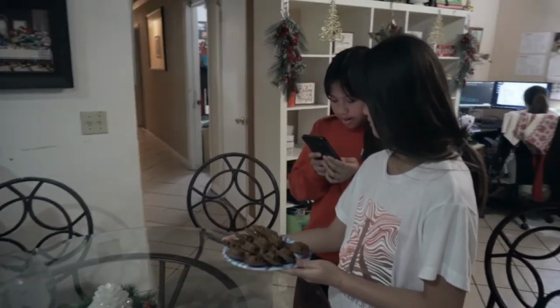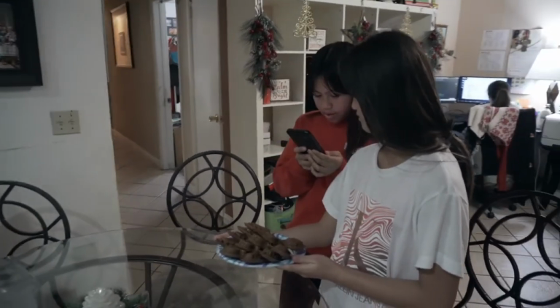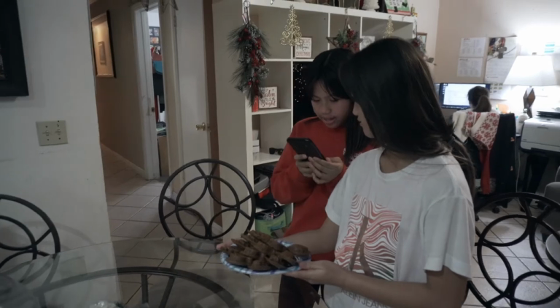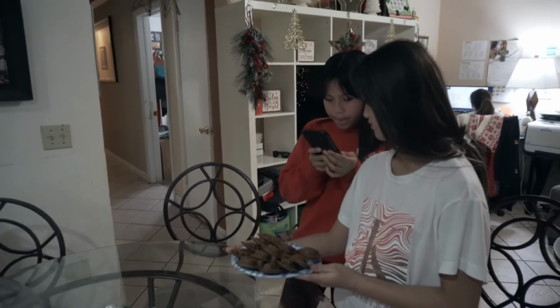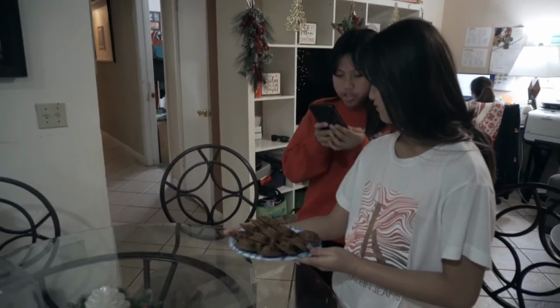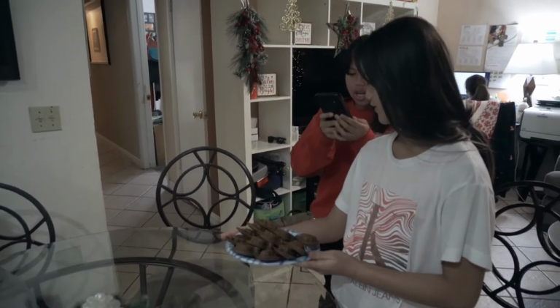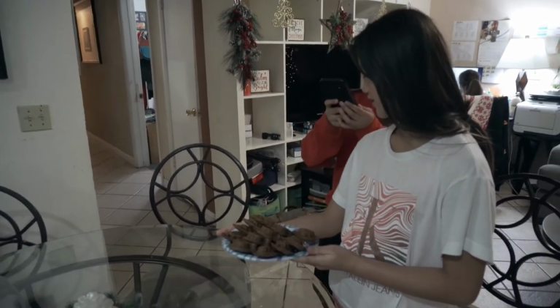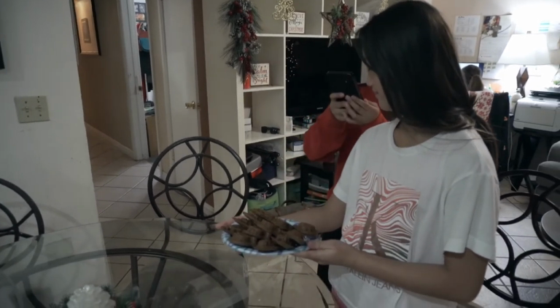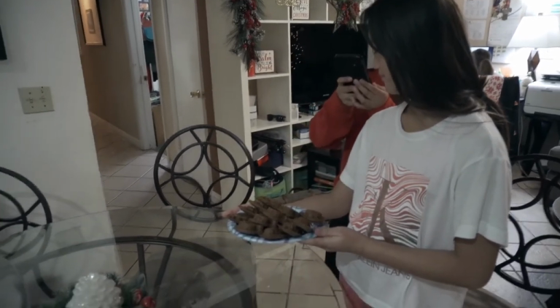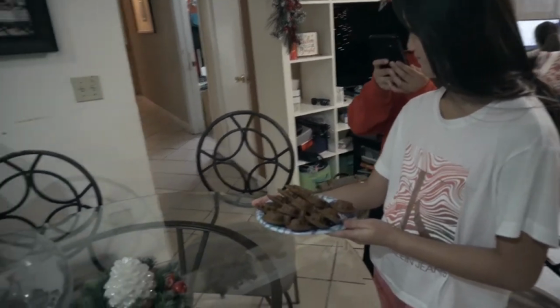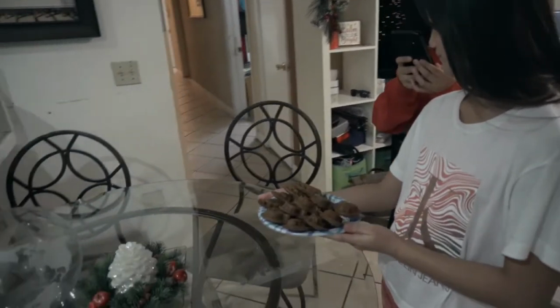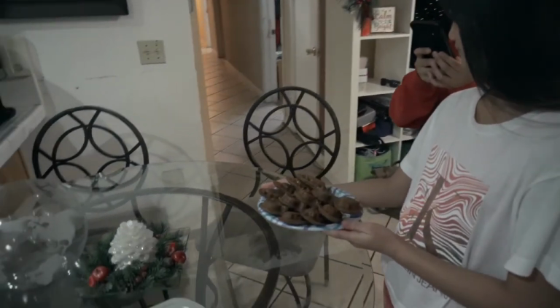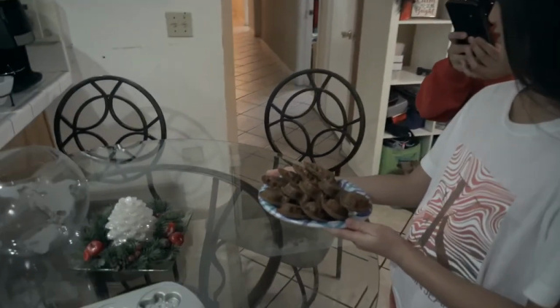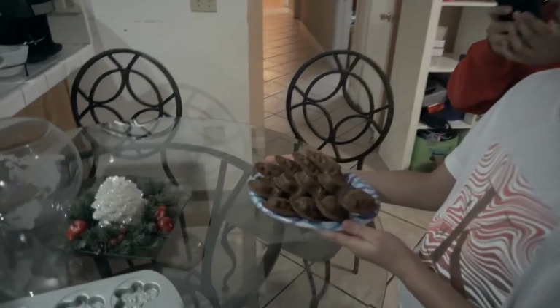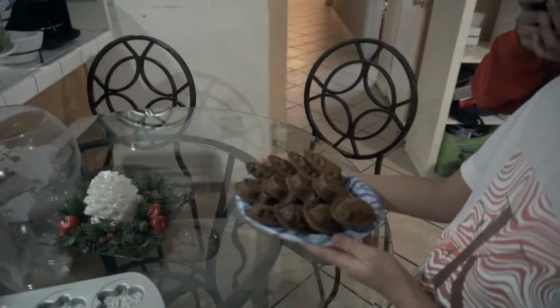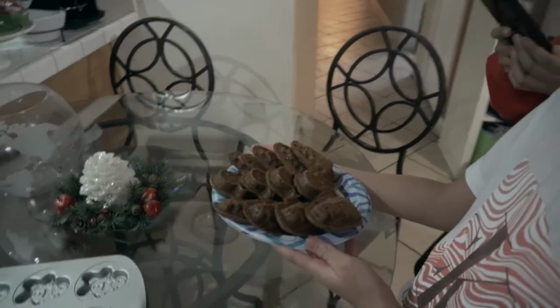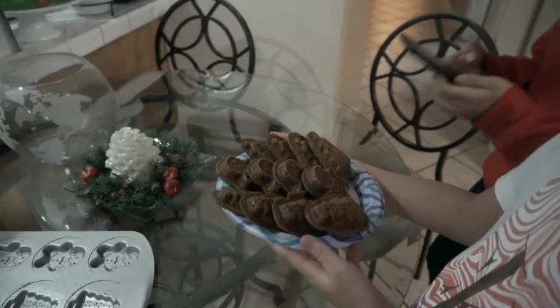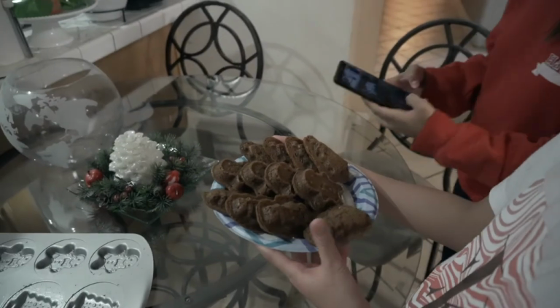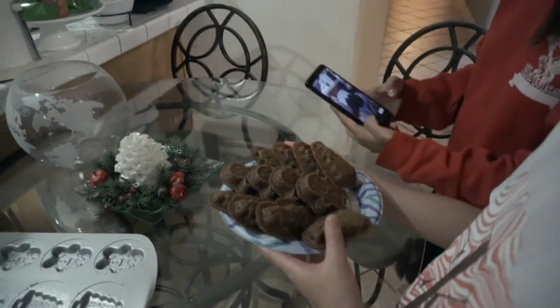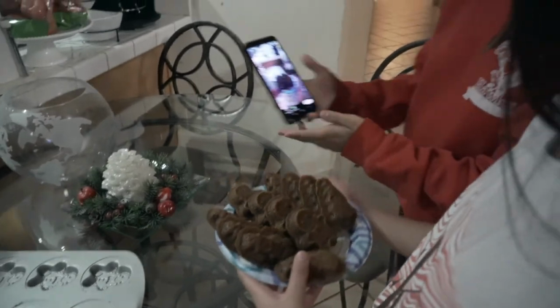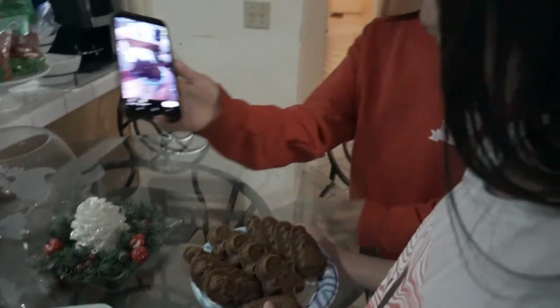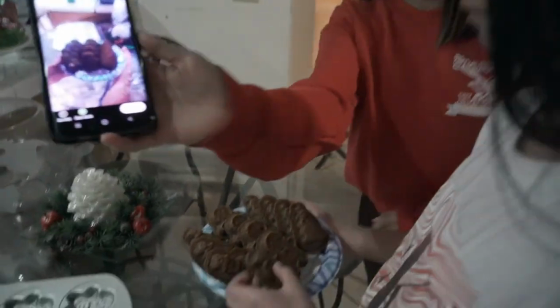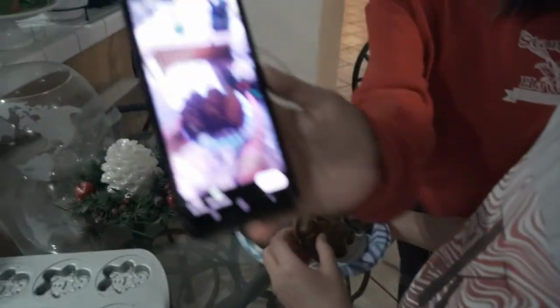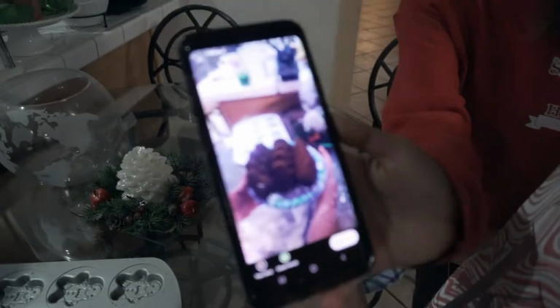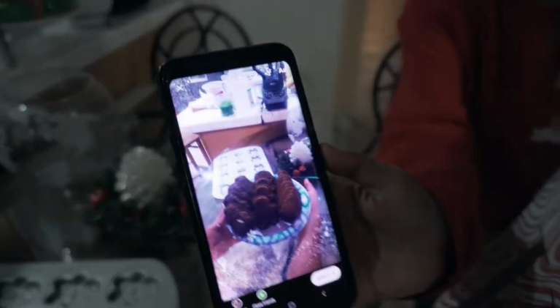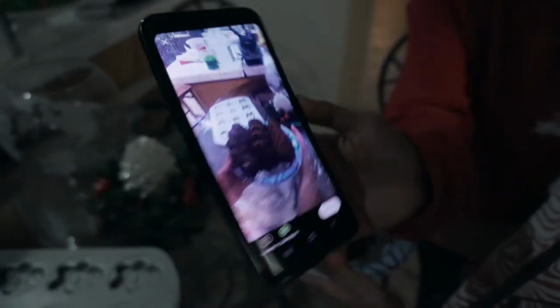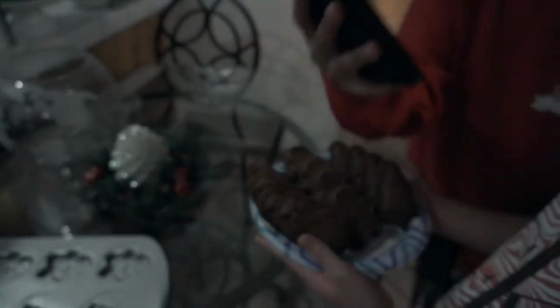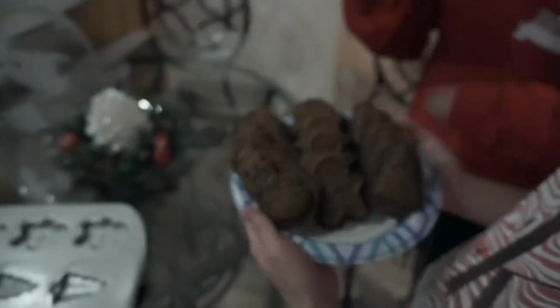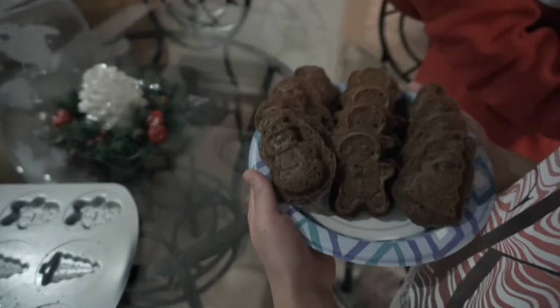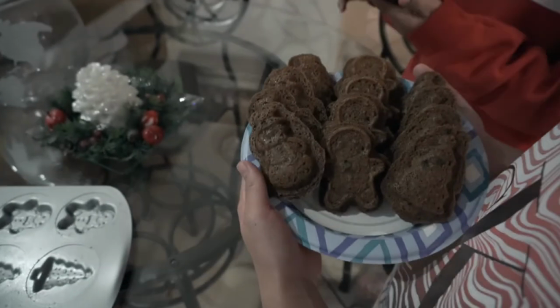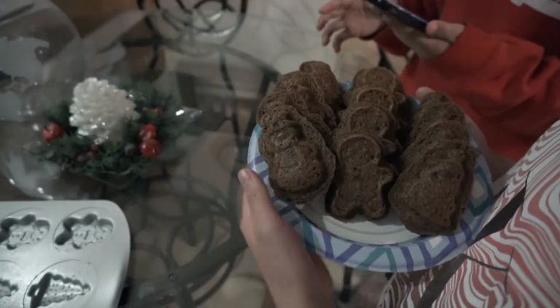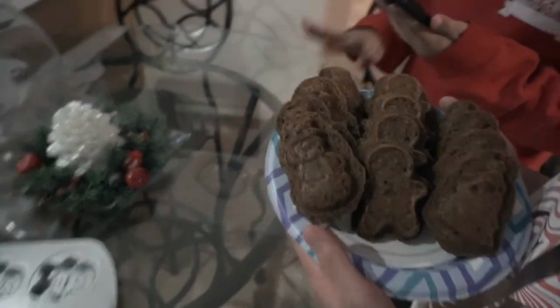Now we are taking pictures for Instagram — for her story so she can post them. Yes, this is the picture I took. She's gonna put it in her story. It looks like a normal cookie.